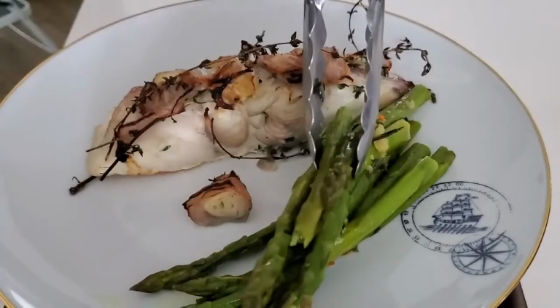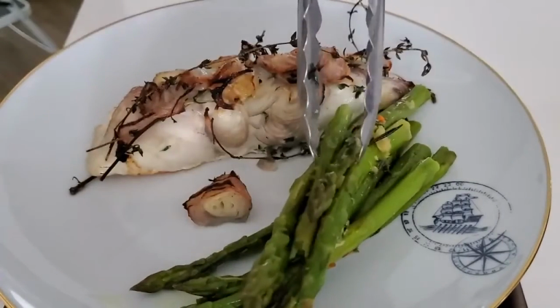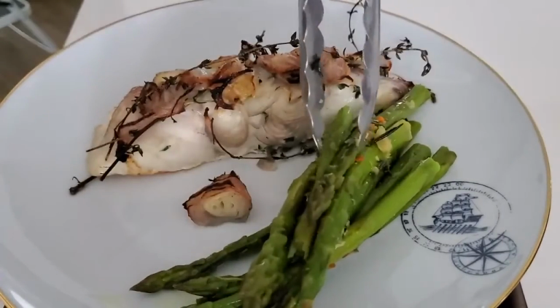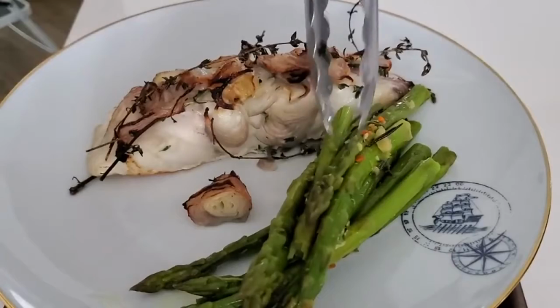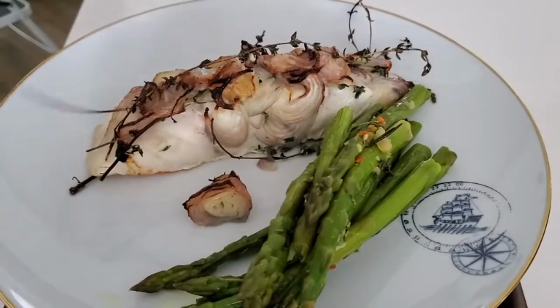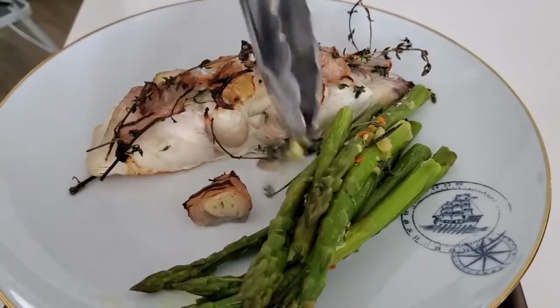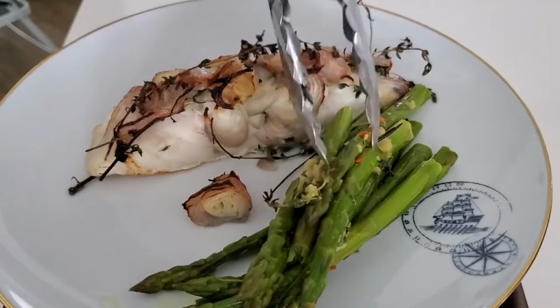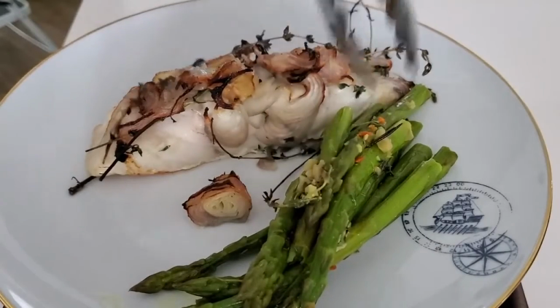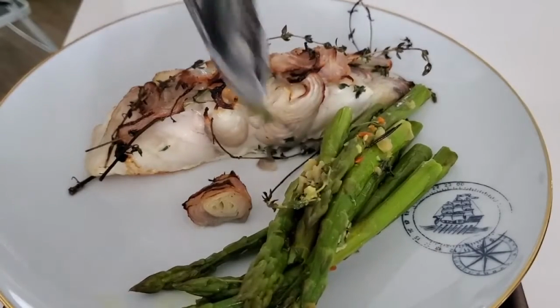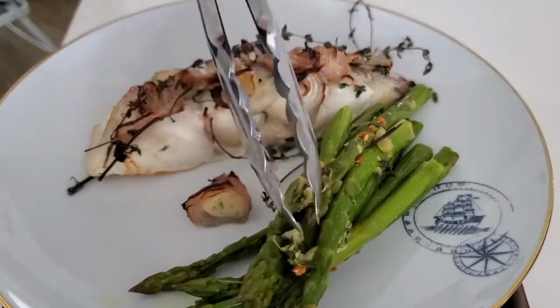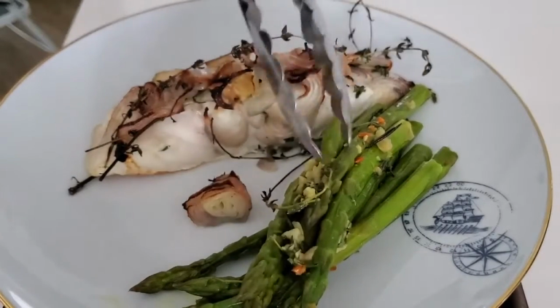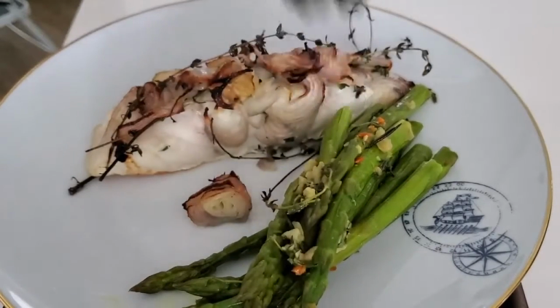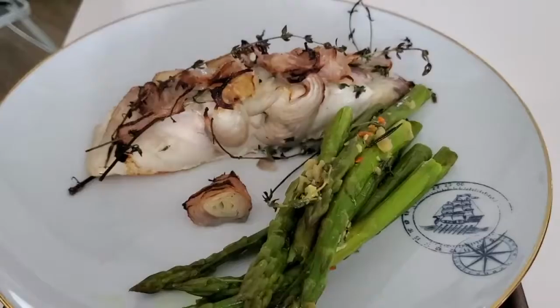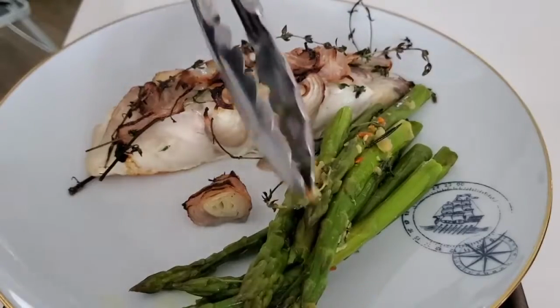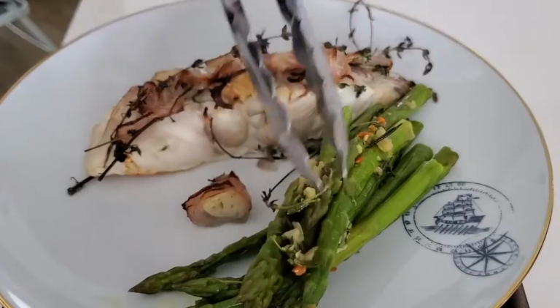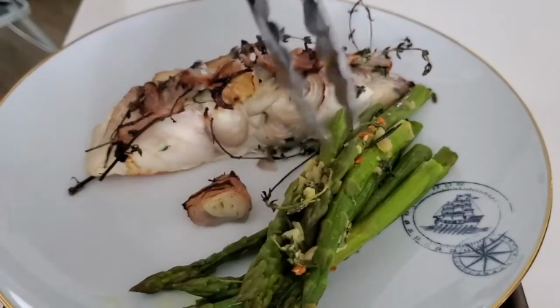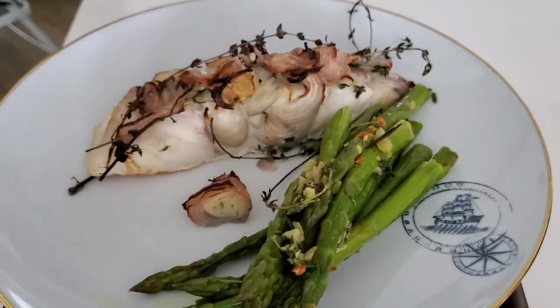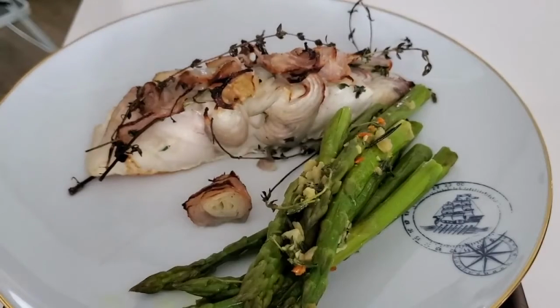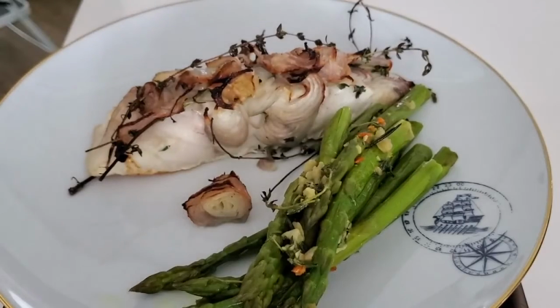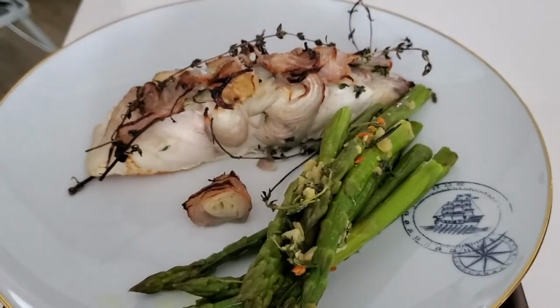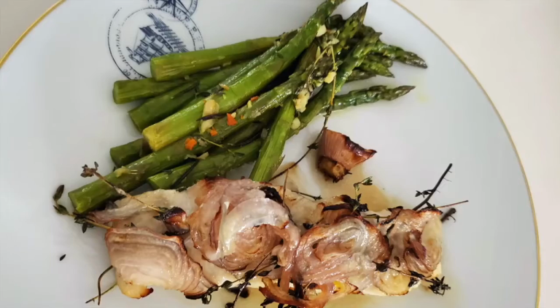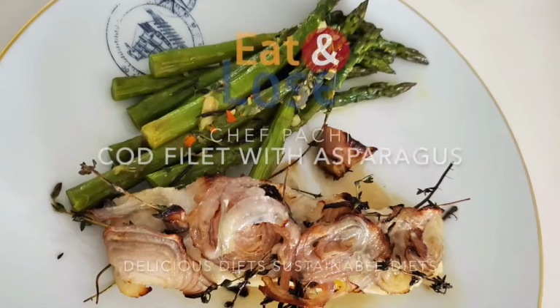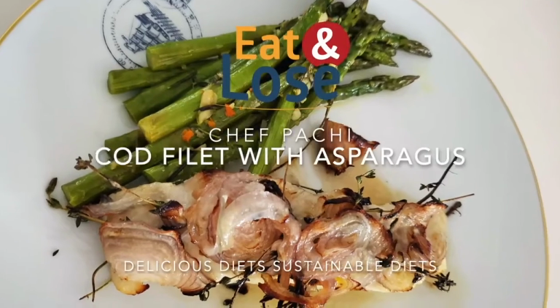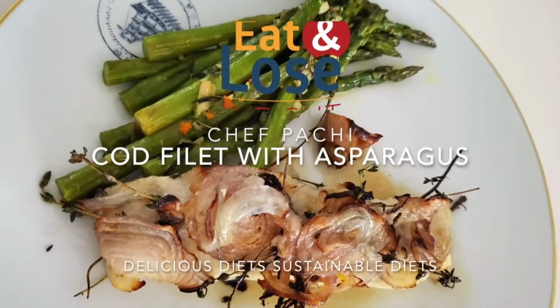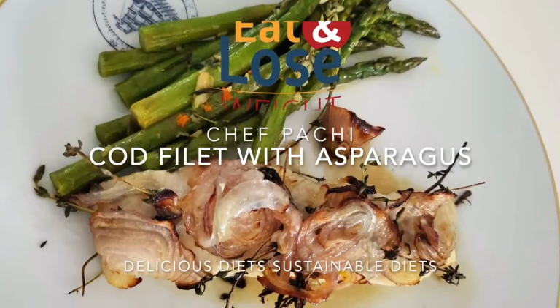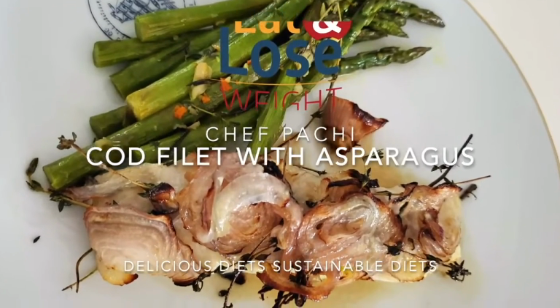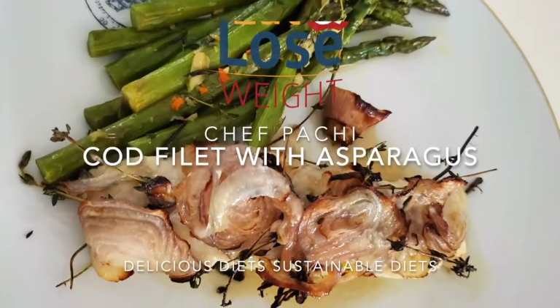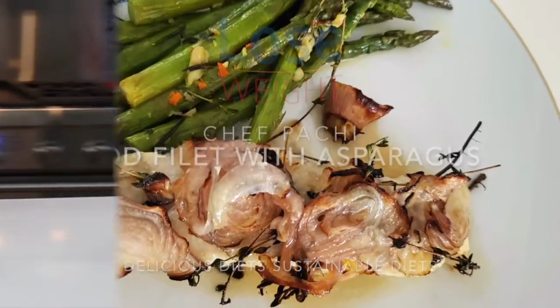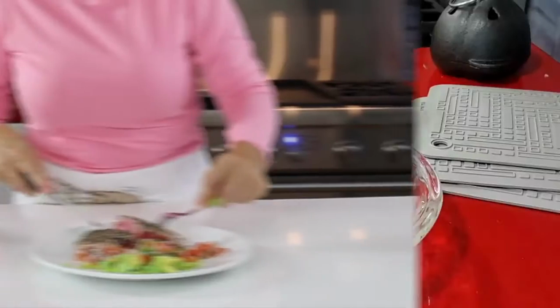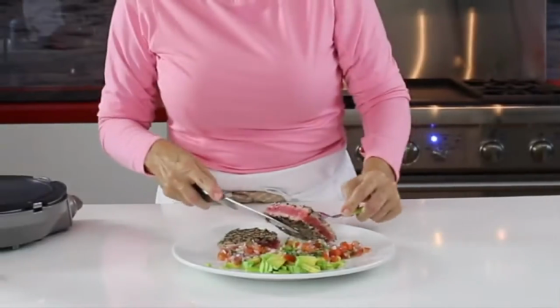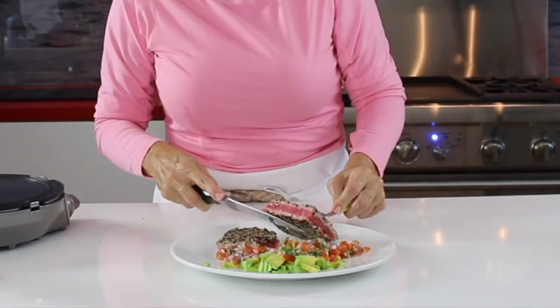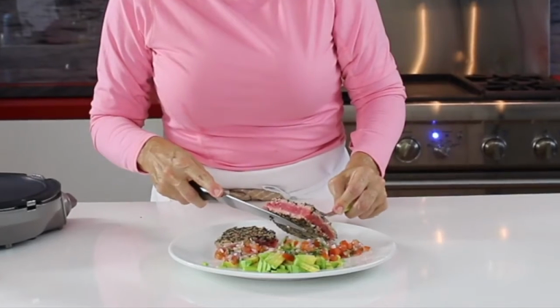Just buy great quality fresh fish and your herbs. And remember you can dry them at home in your refrigerator. The link for the herb video will be at the end of this one.